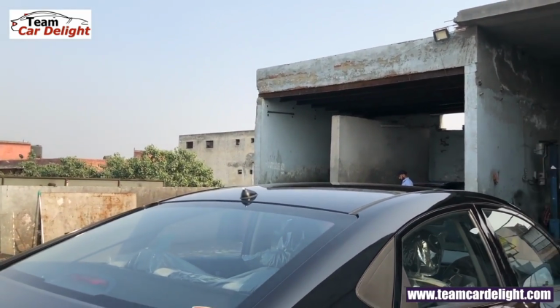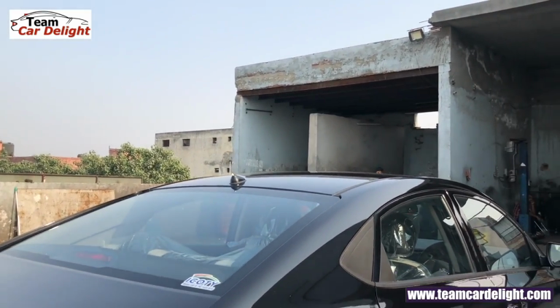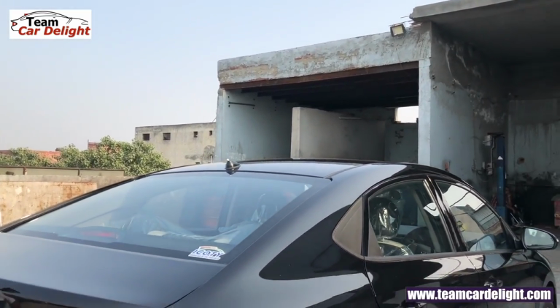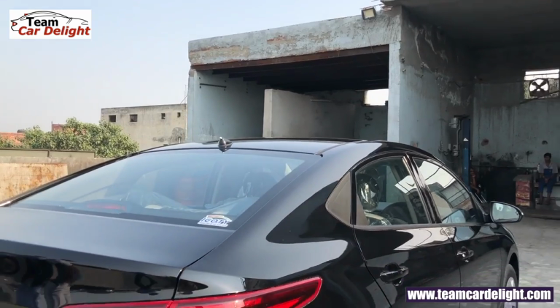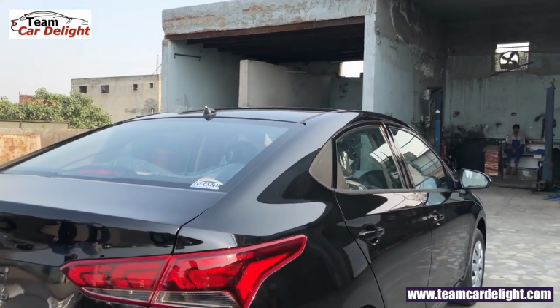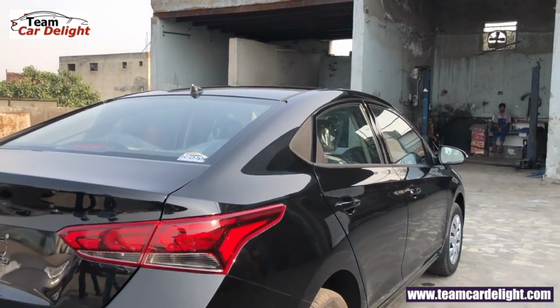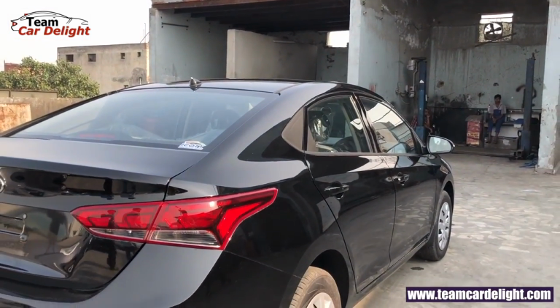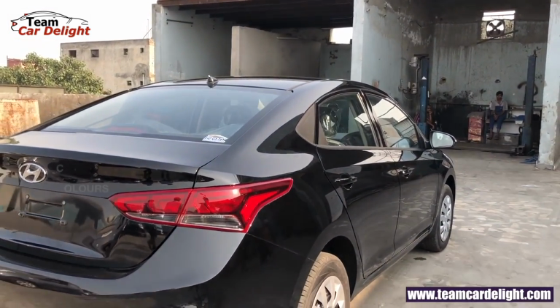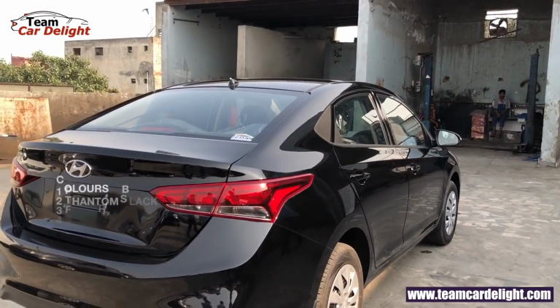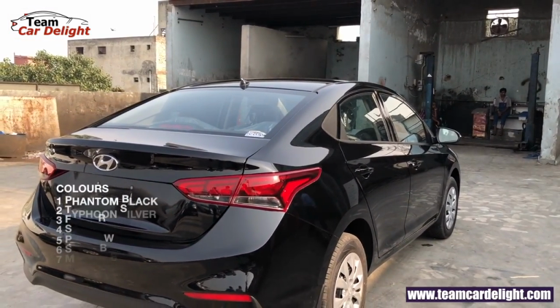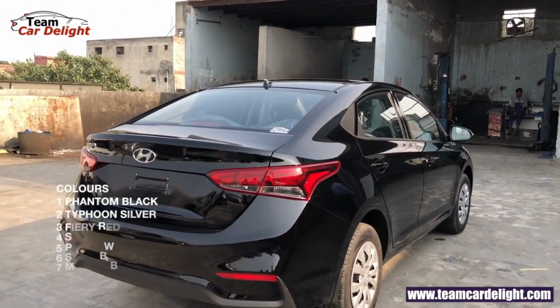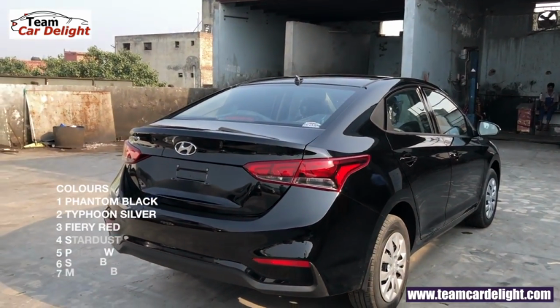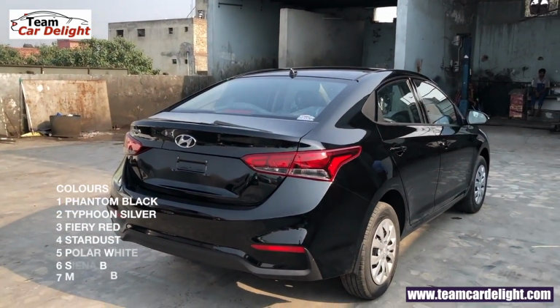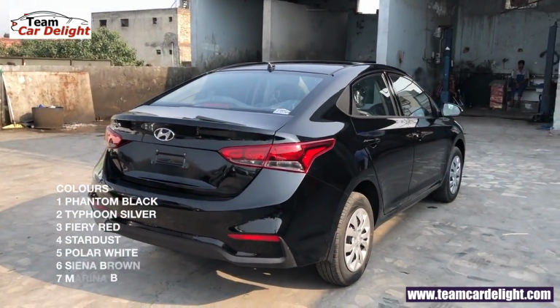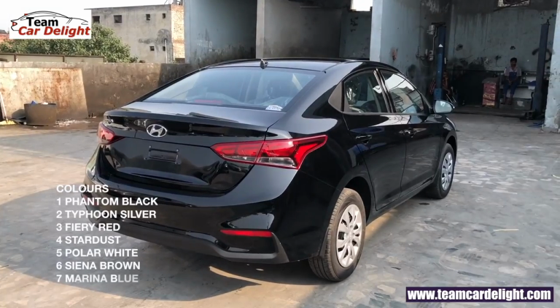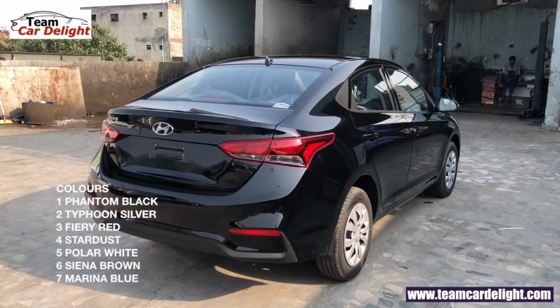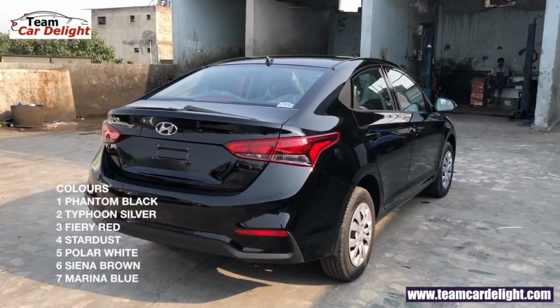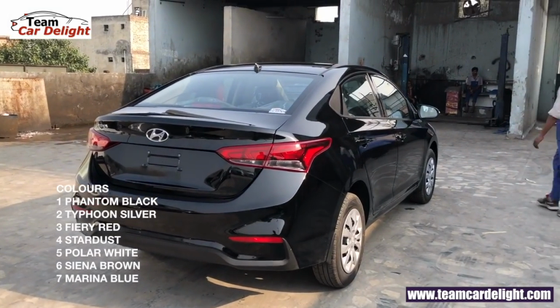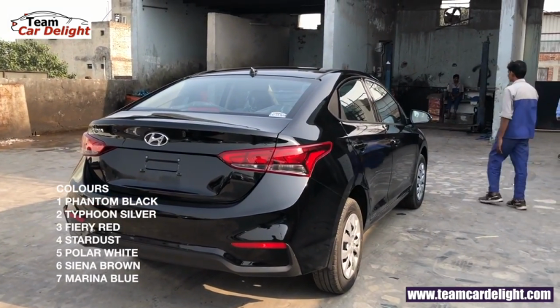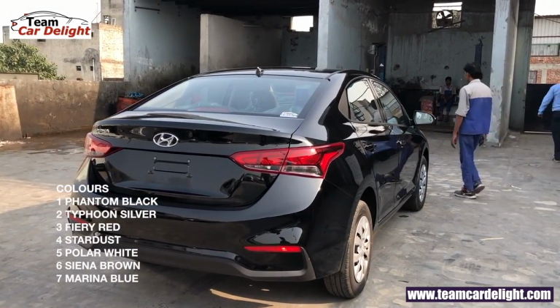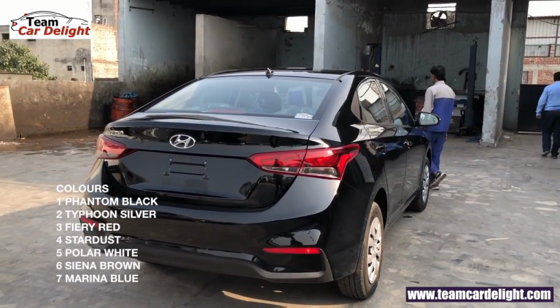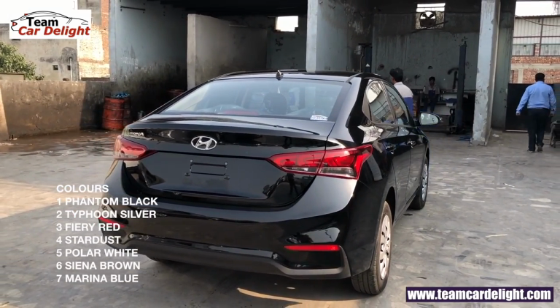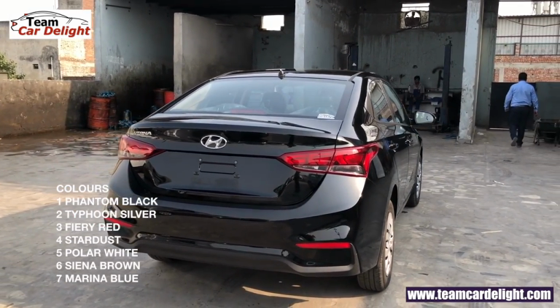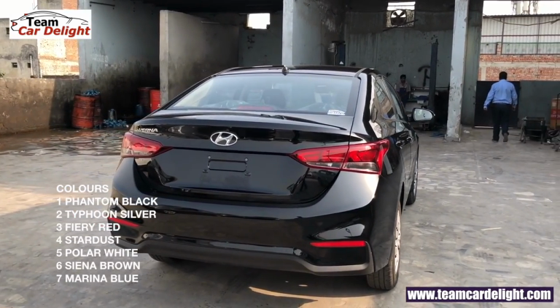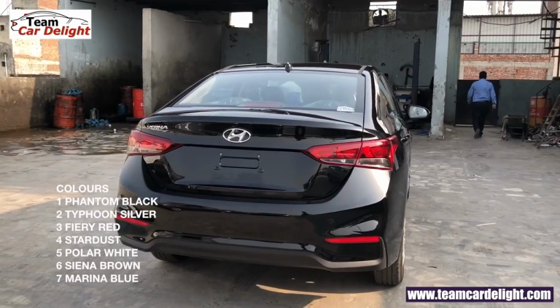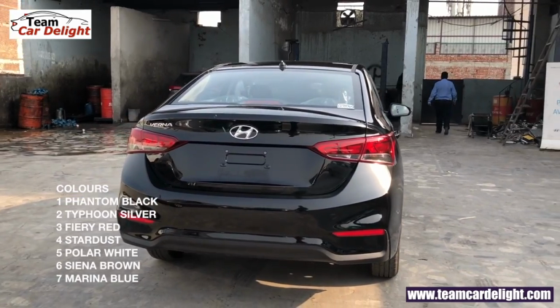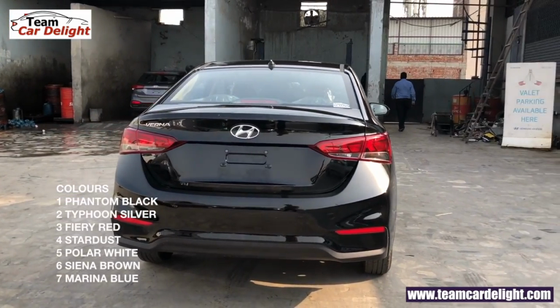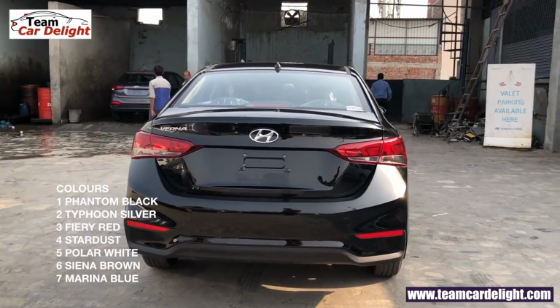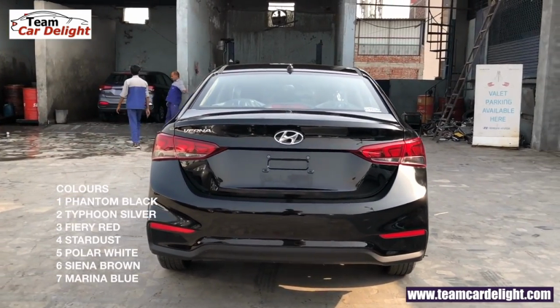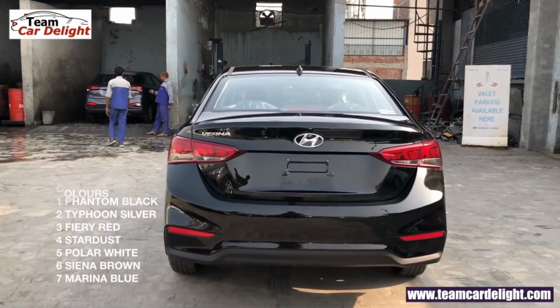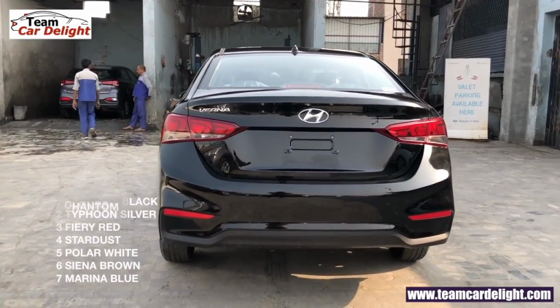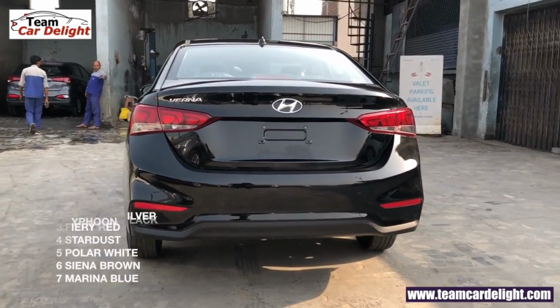Updated Hyundai Verna में आपको मिलते हैं total 7 बहुत ही बढ़िया color options: Phantom Black, Typhoon Silver, Fiery Red, Star Dust, Polar White, Savanna Brown और Marina Blue color।